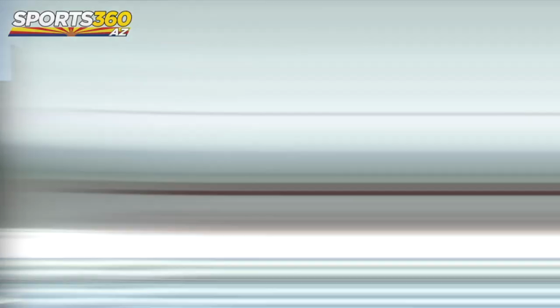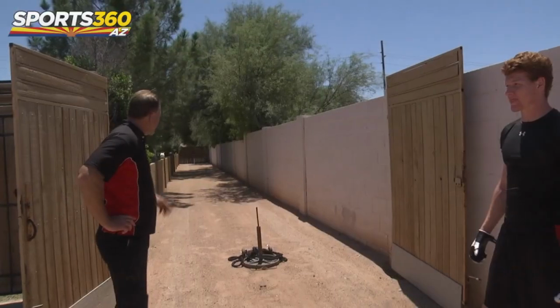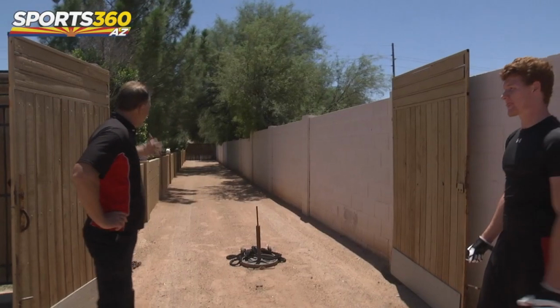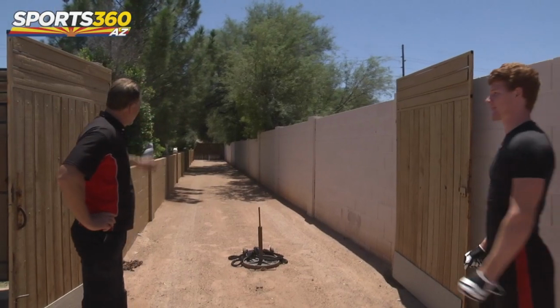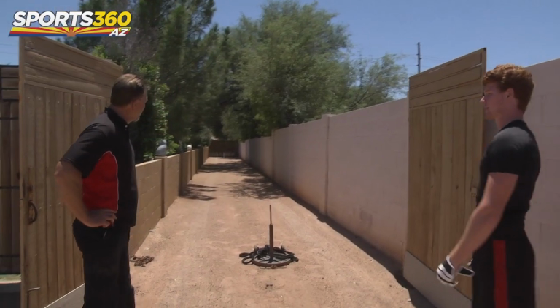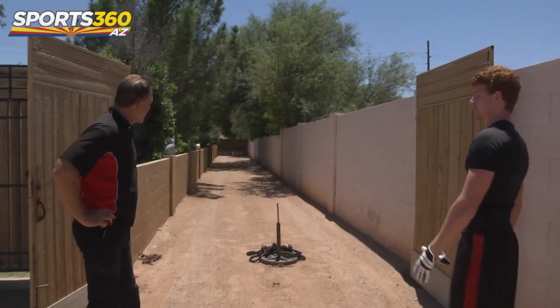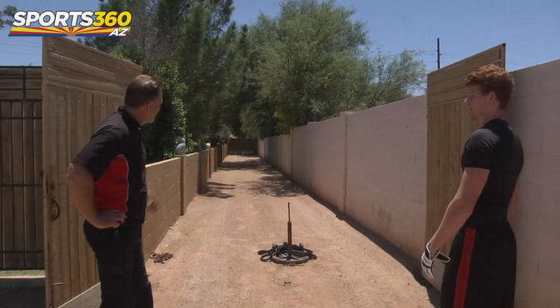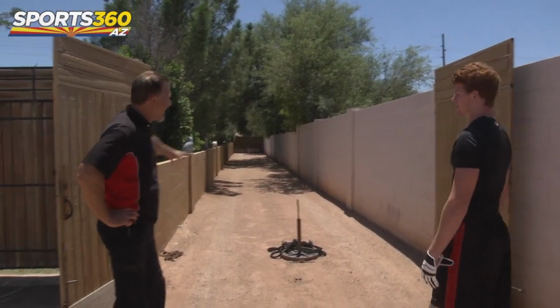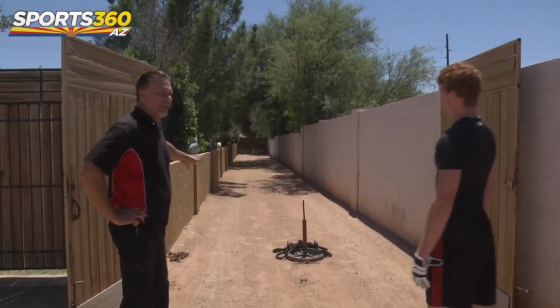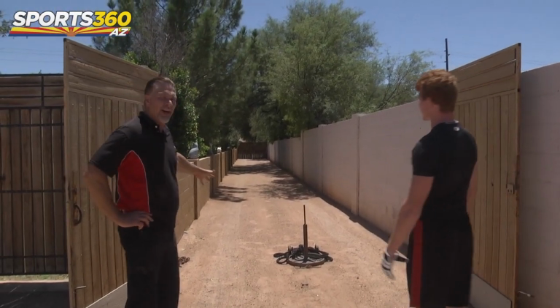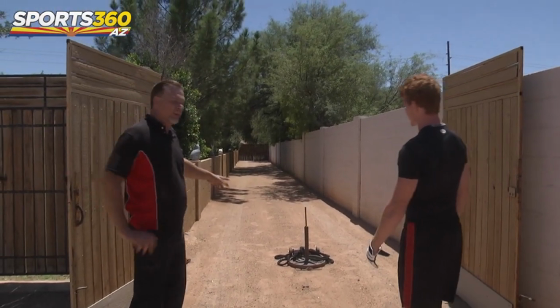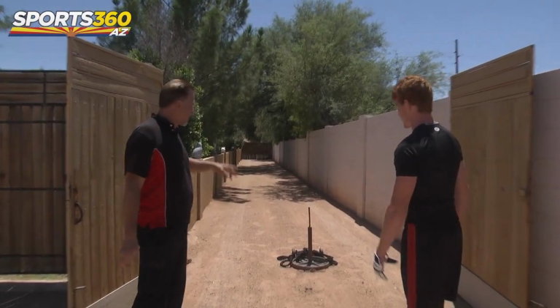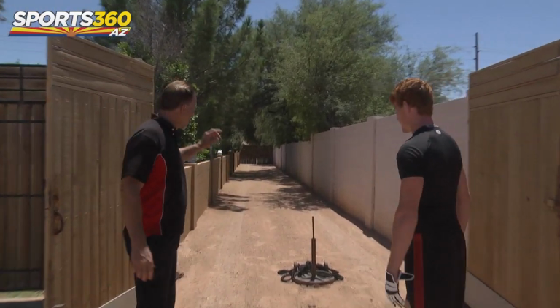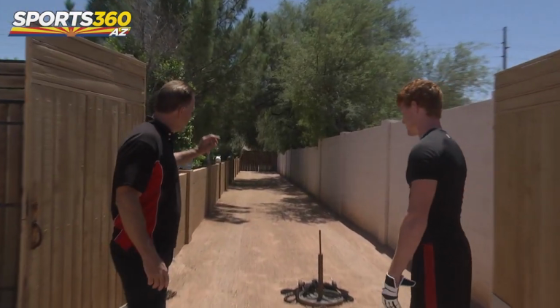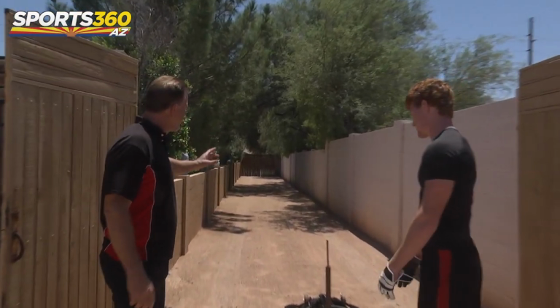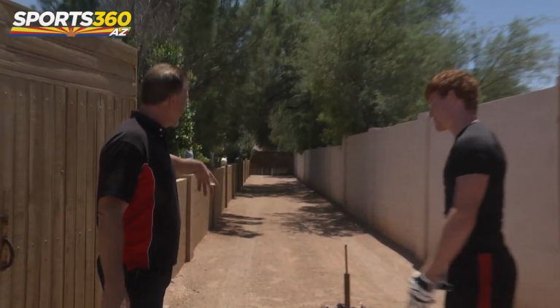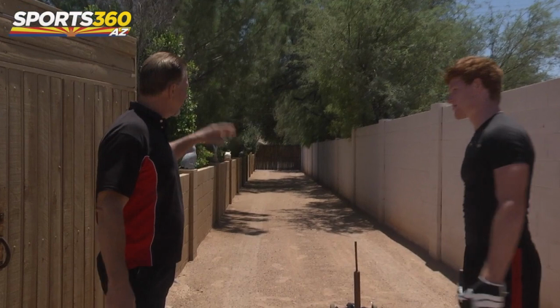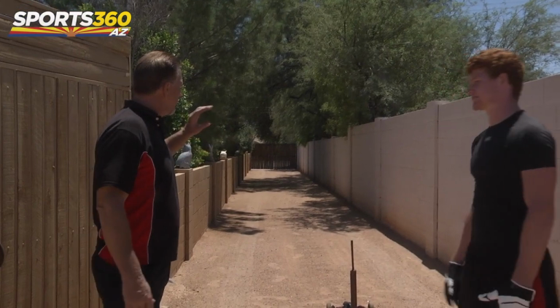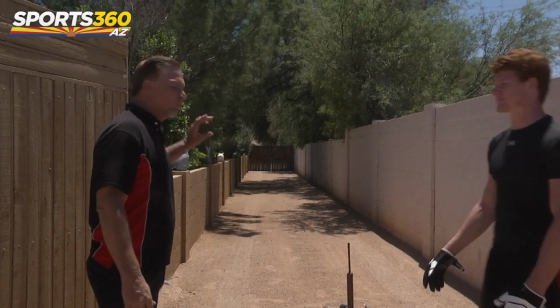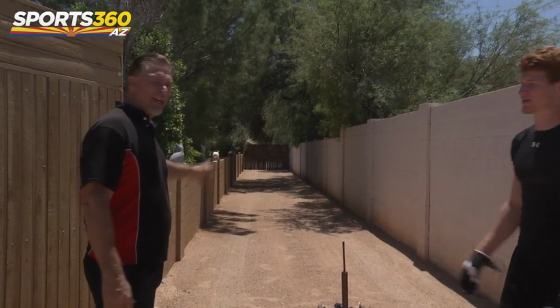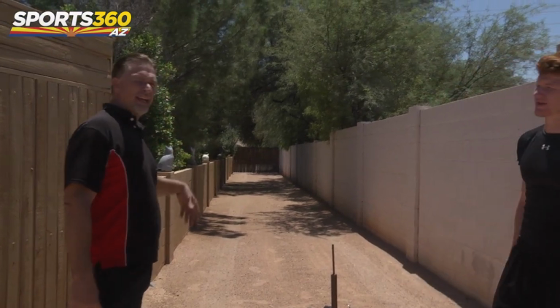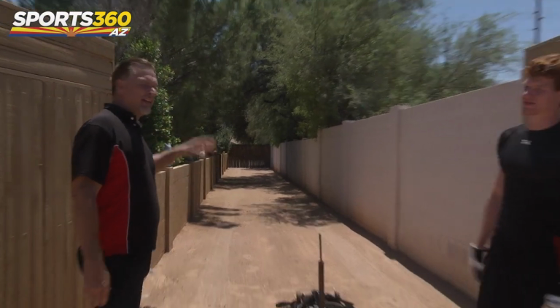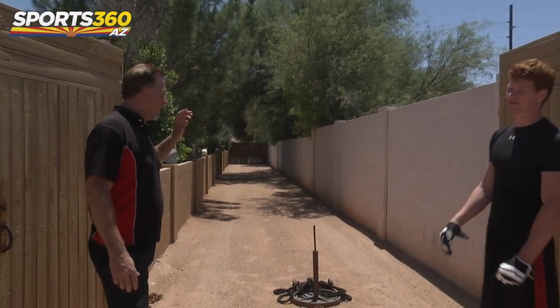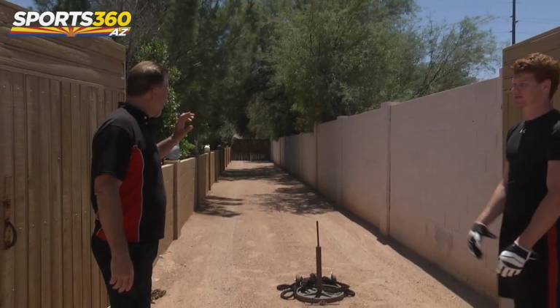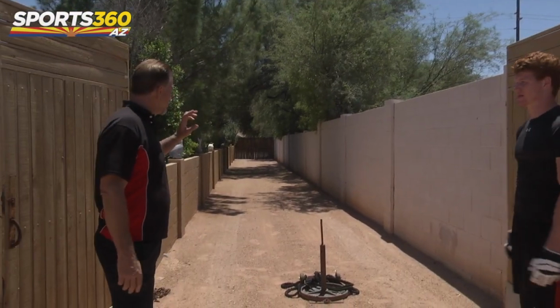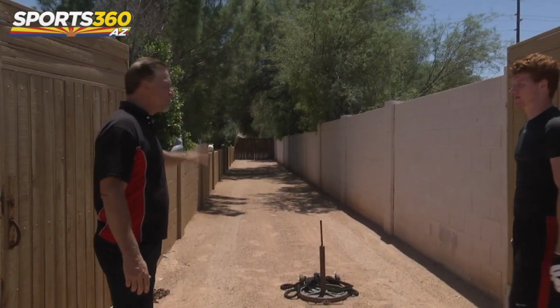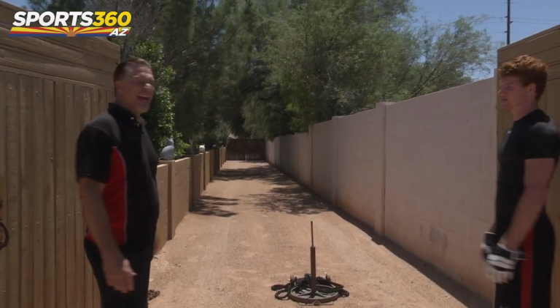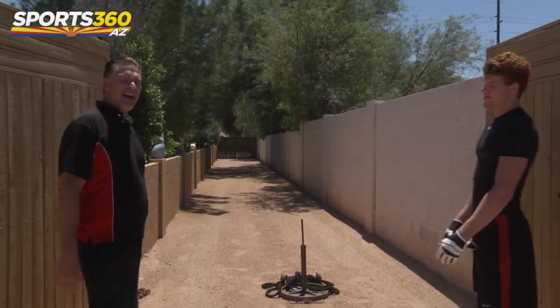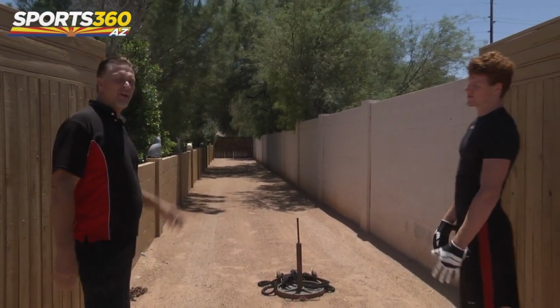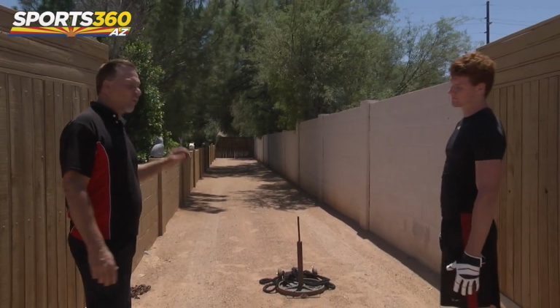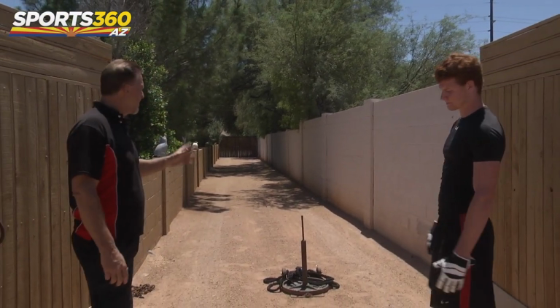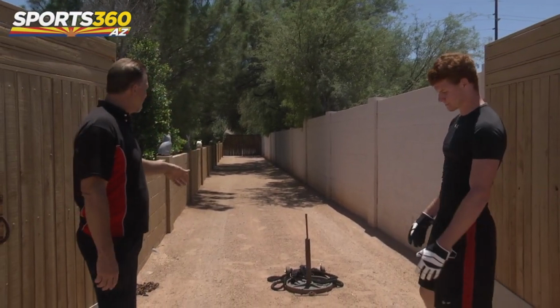This here is our 40-yard dash area right here. This is where we work on speed training, running, stretching our legs out, and warming up.